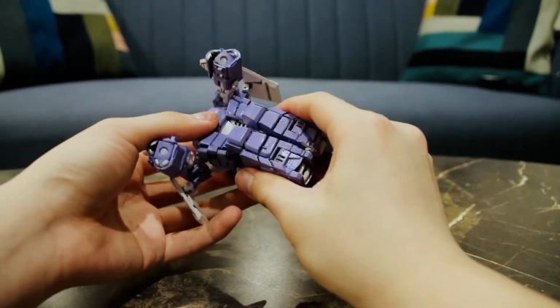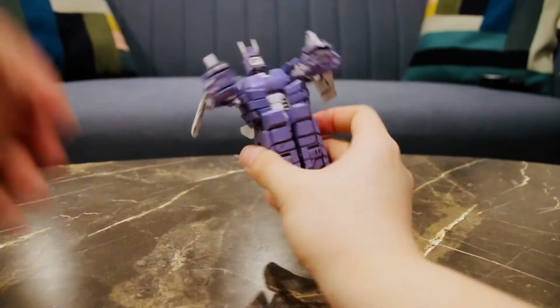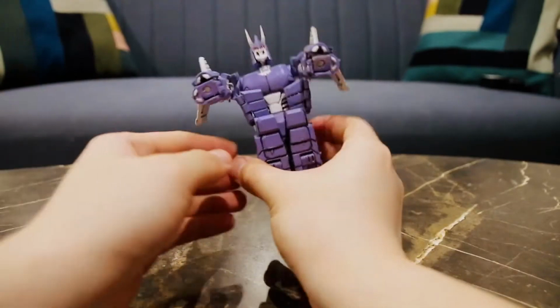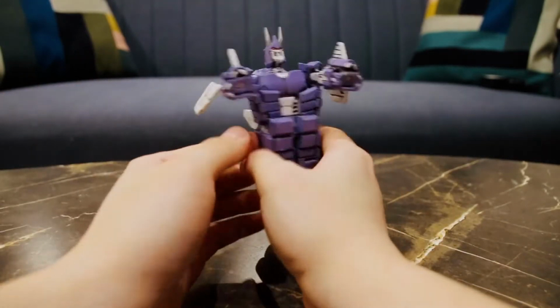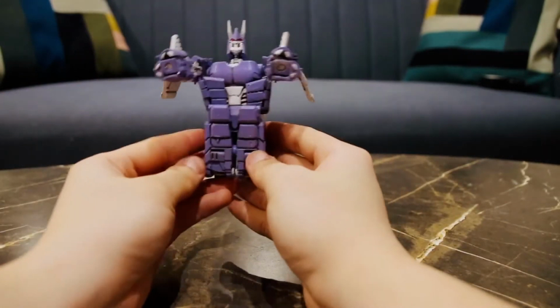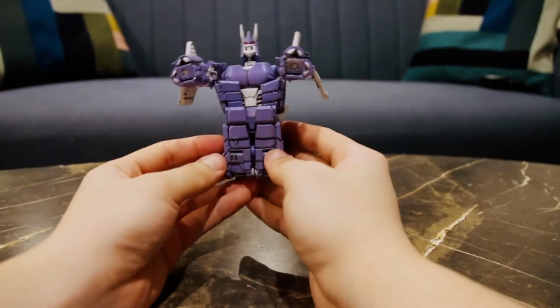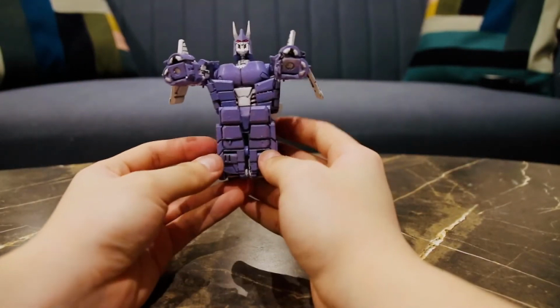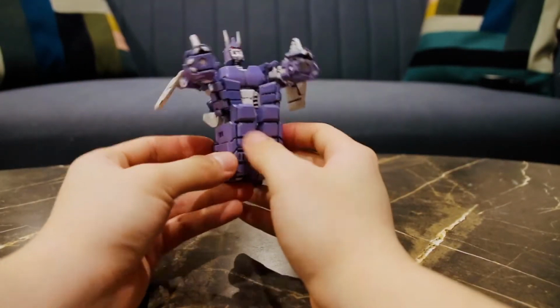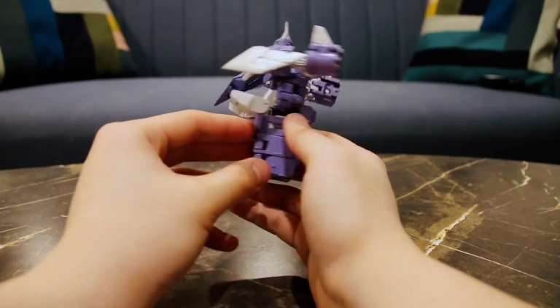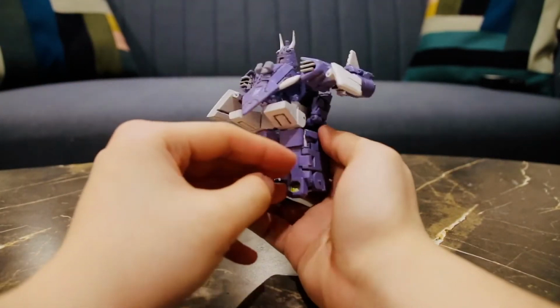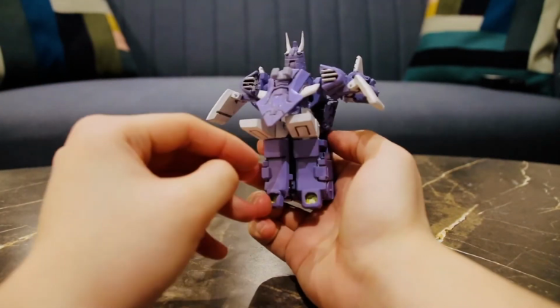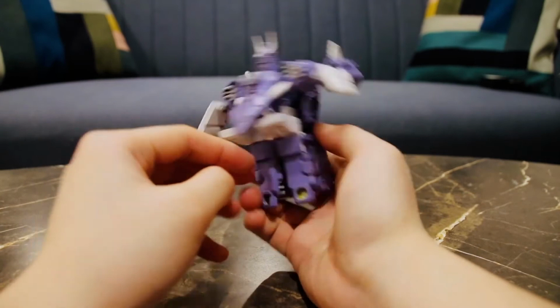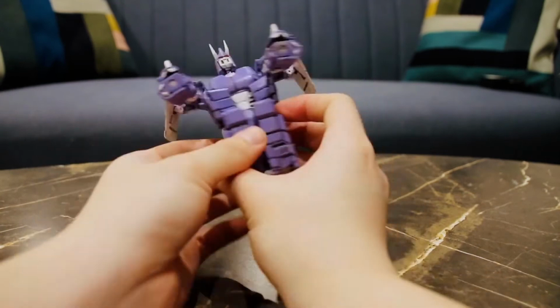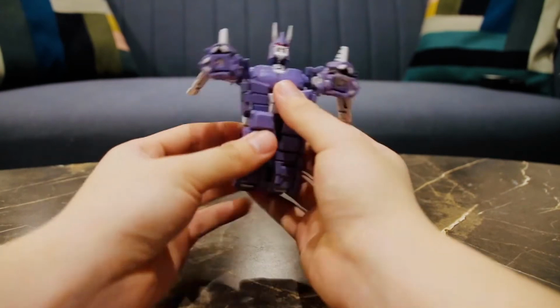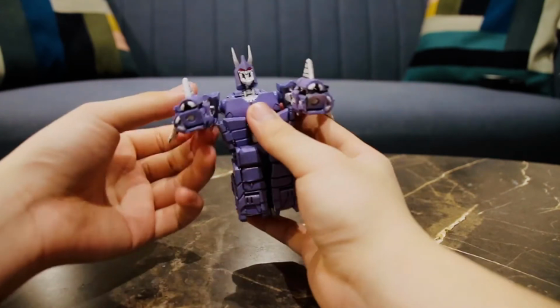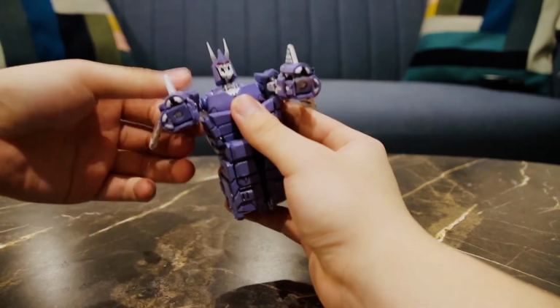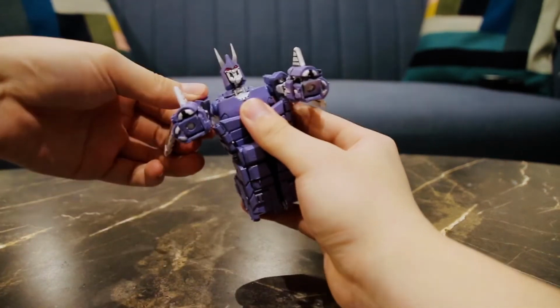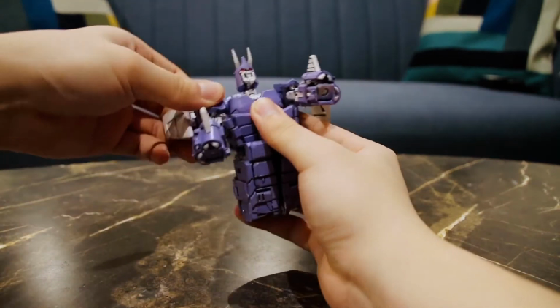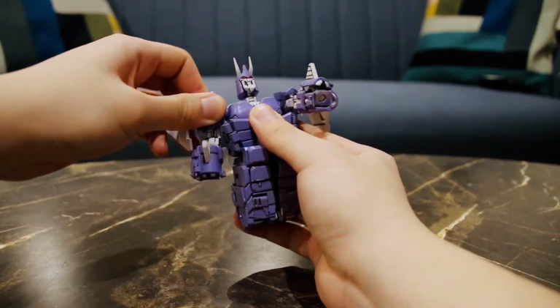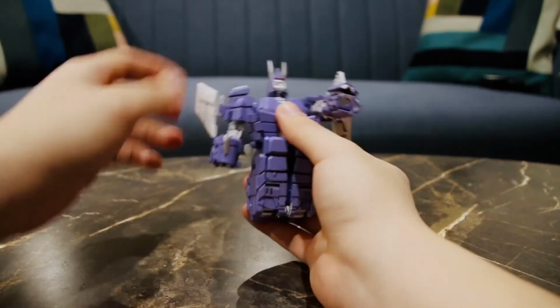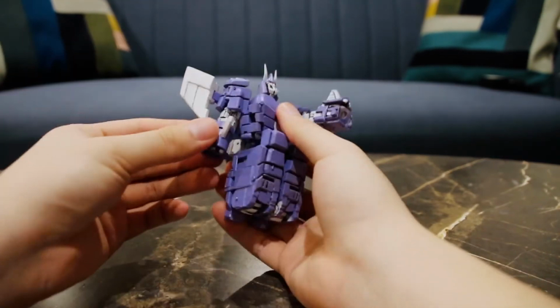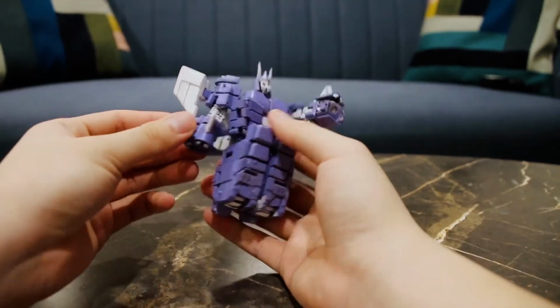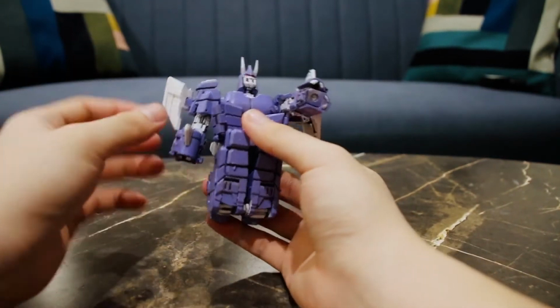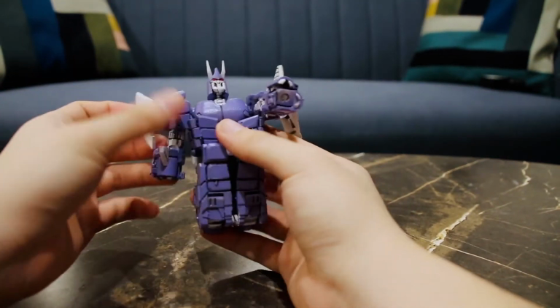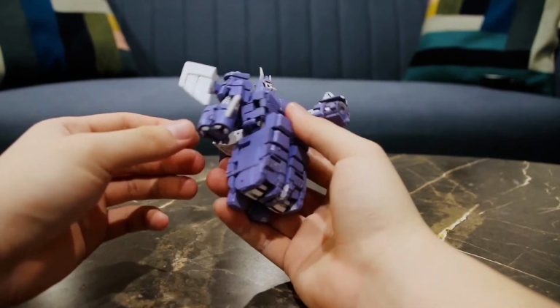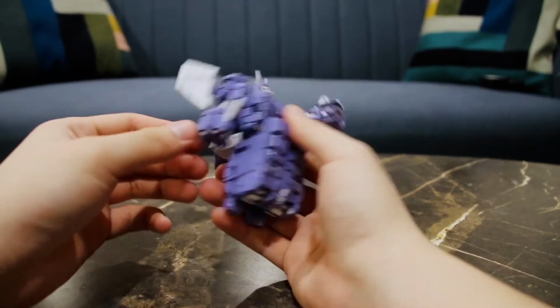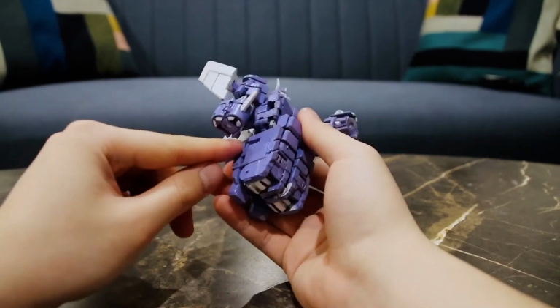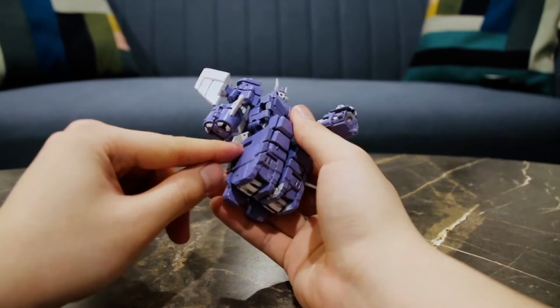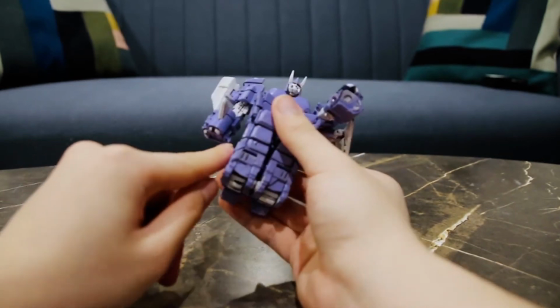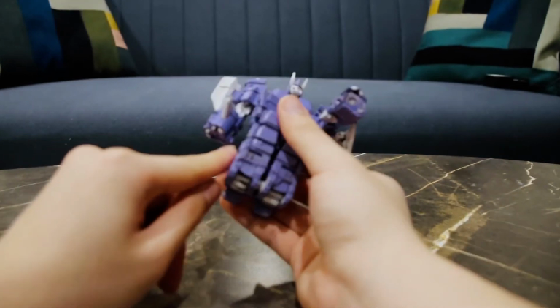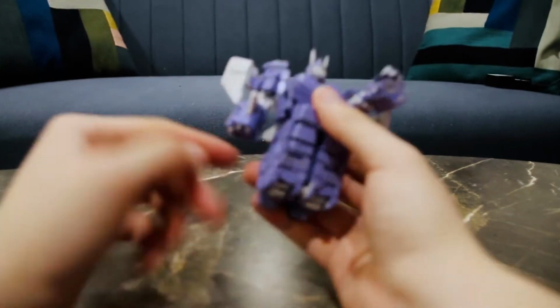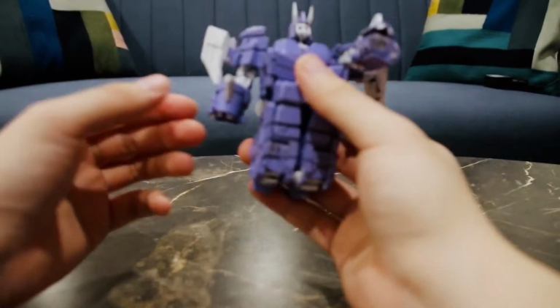When you're here, rotate the arms downwards again. There's a slot on the leg and a tab on the arm and those two go together. Do that for the other side as well.